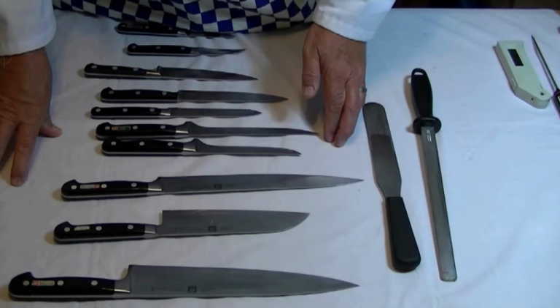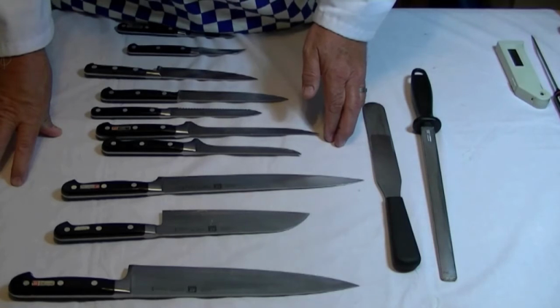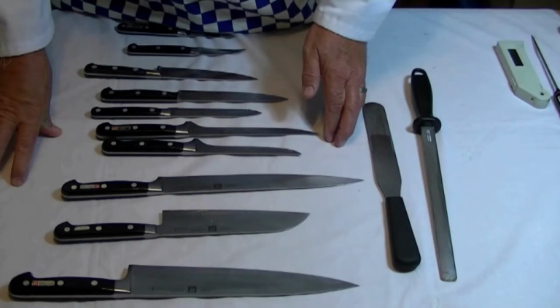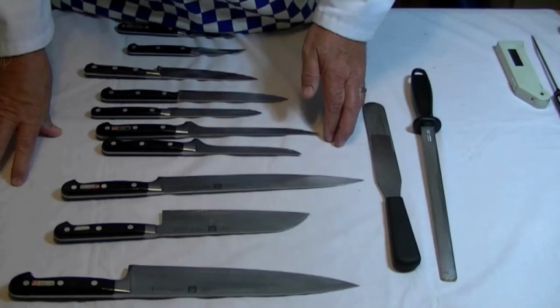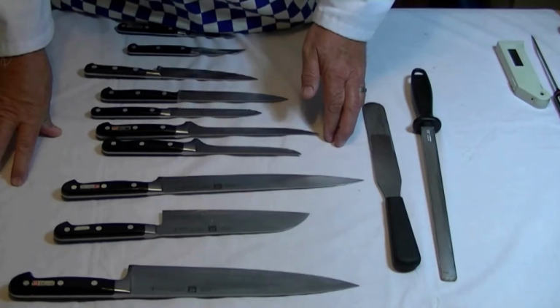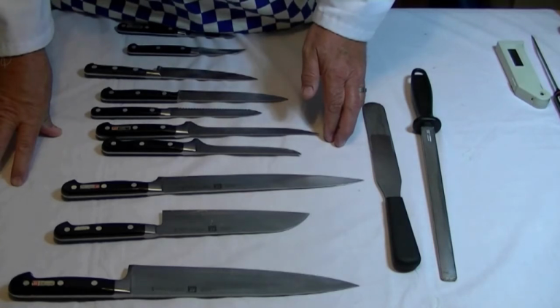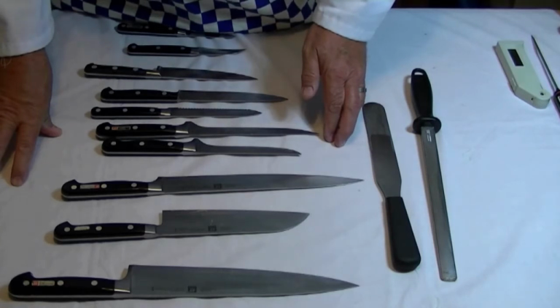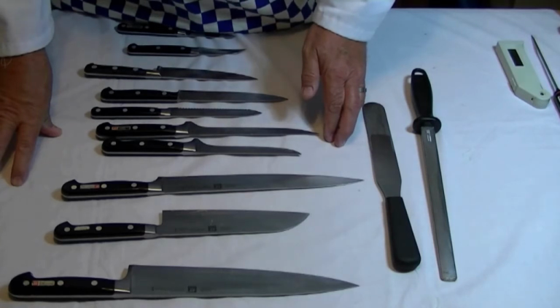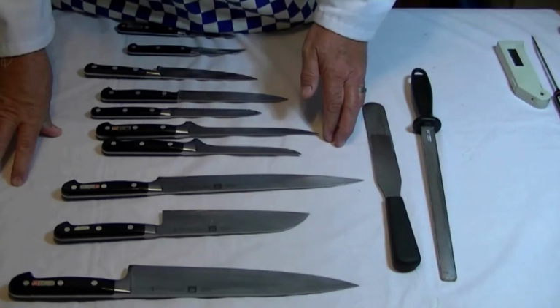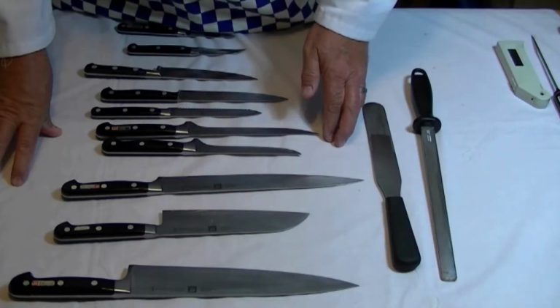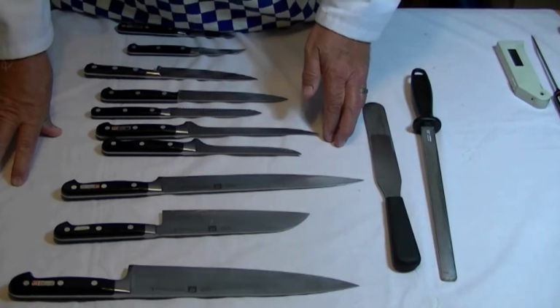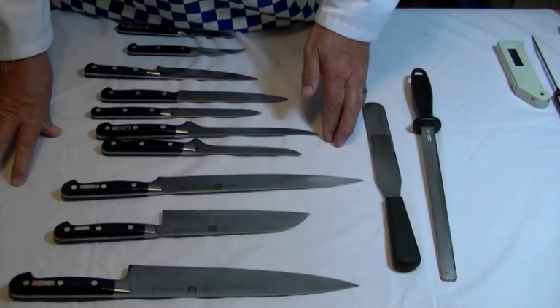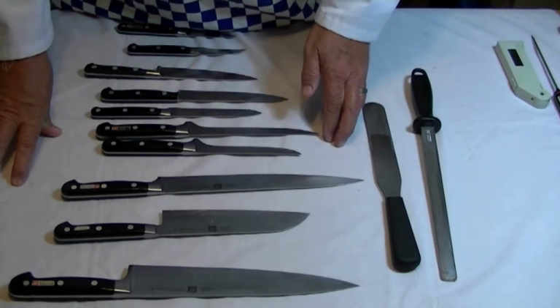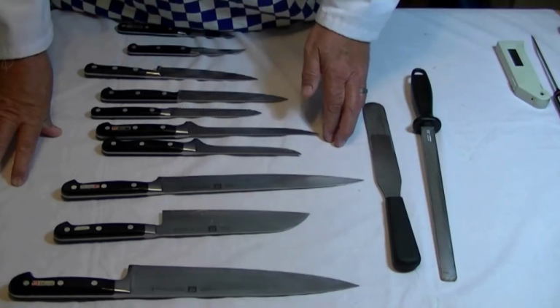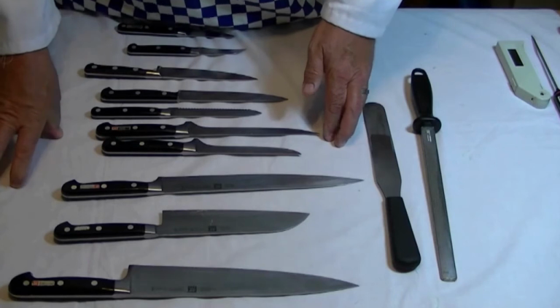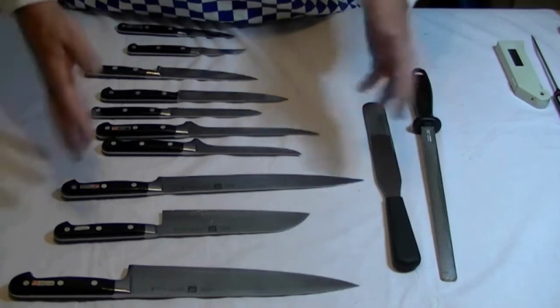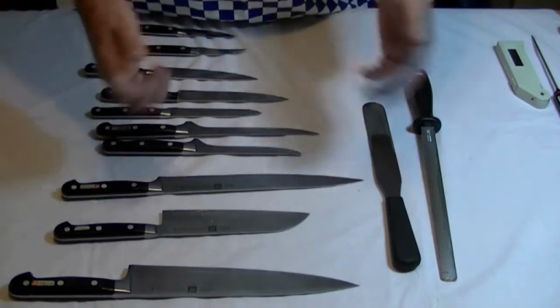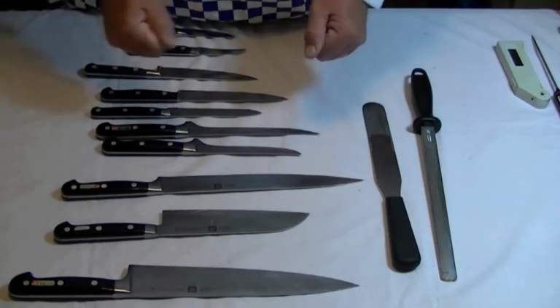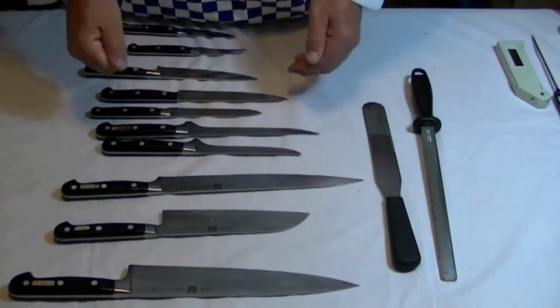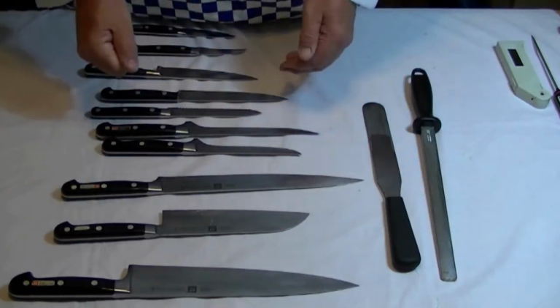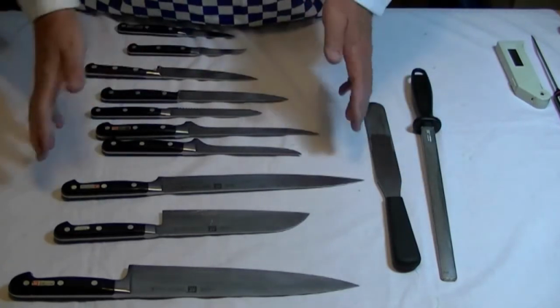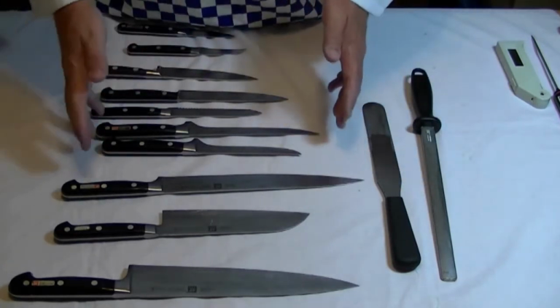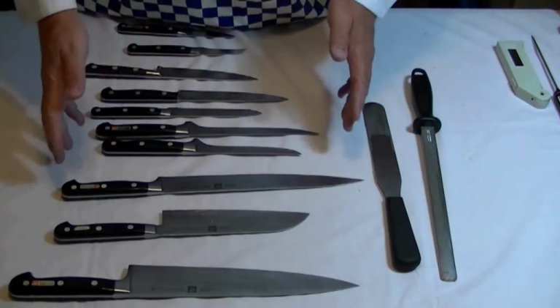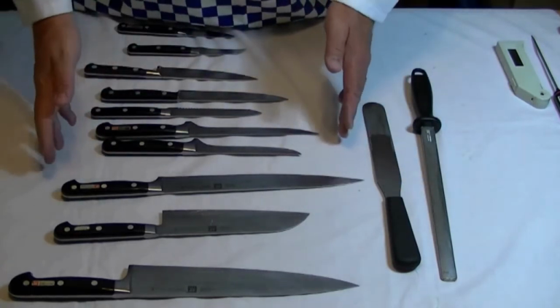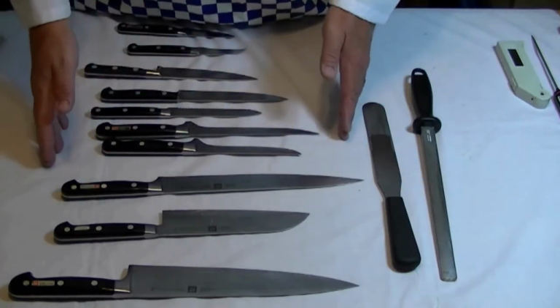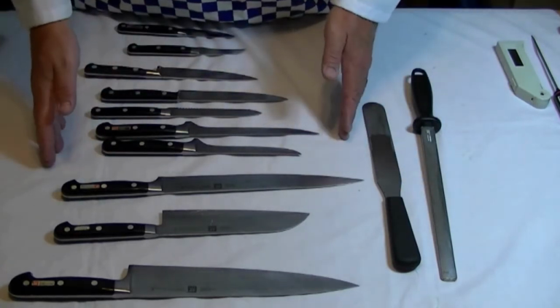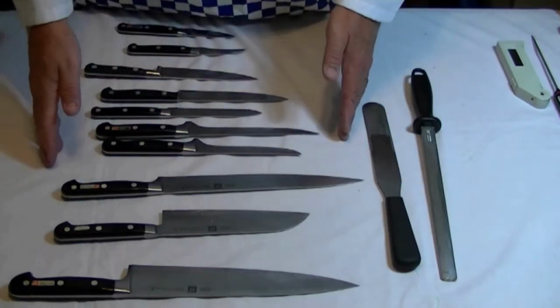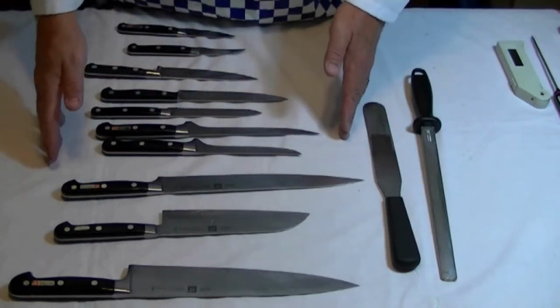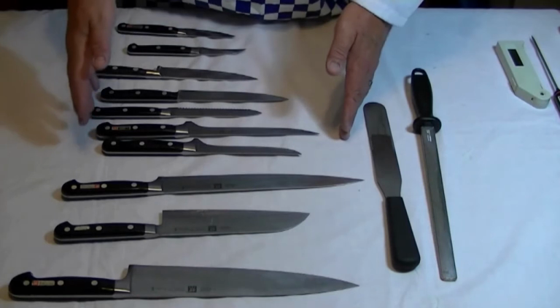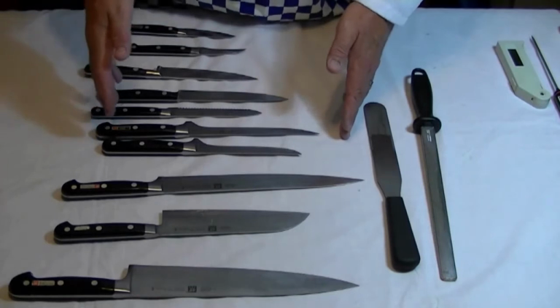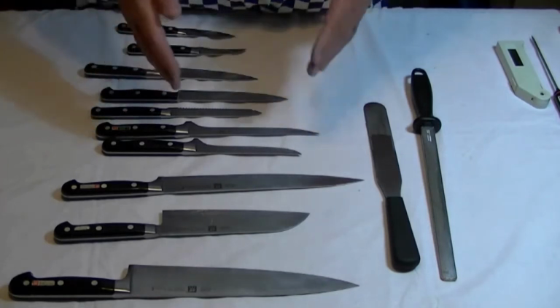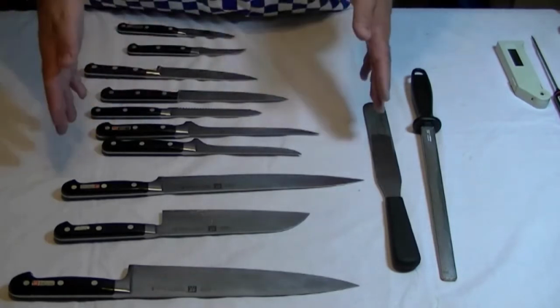So, those are the knives. Let's have a look at some other weapons — or the armory that we use in the kitchen as chefs, as cooks.